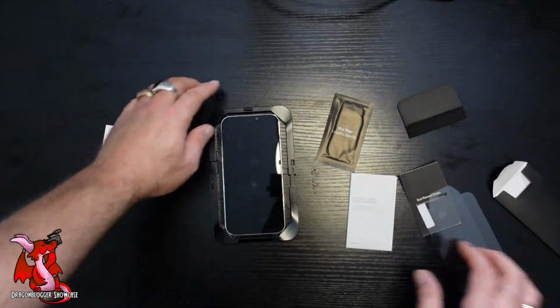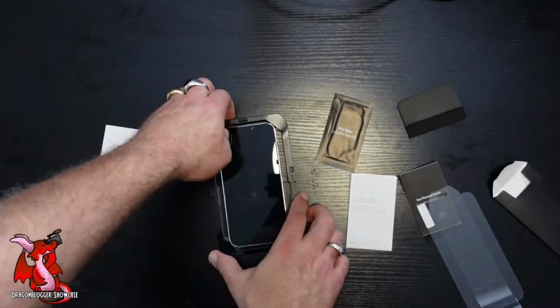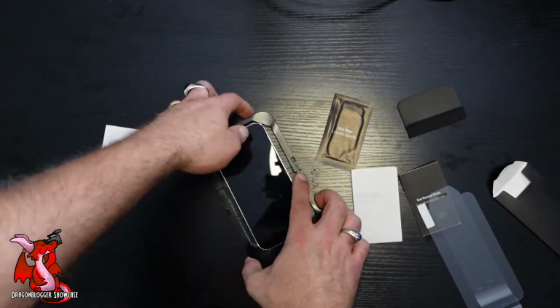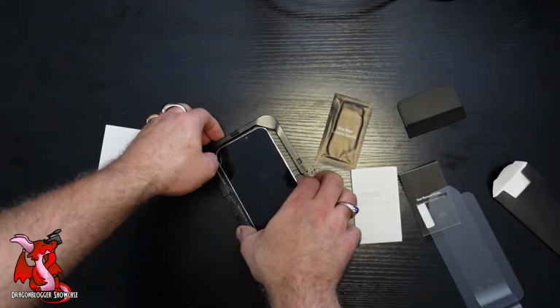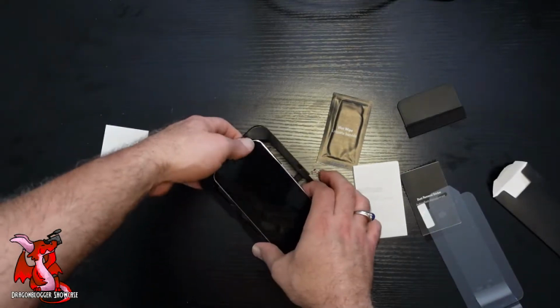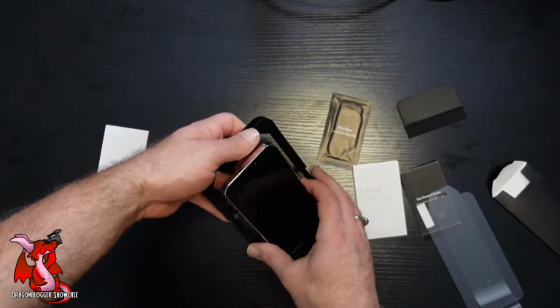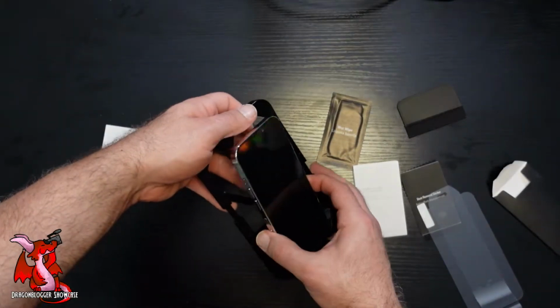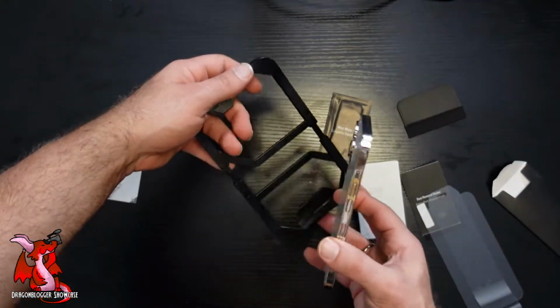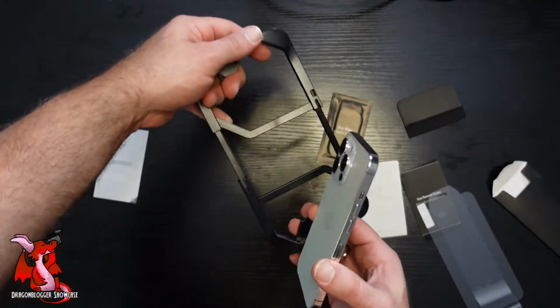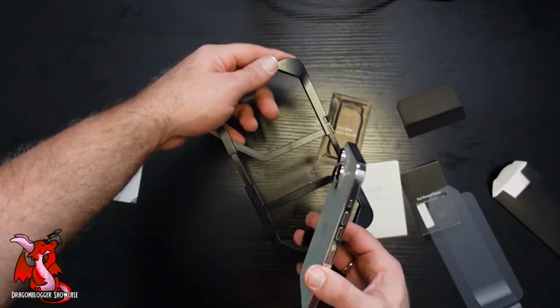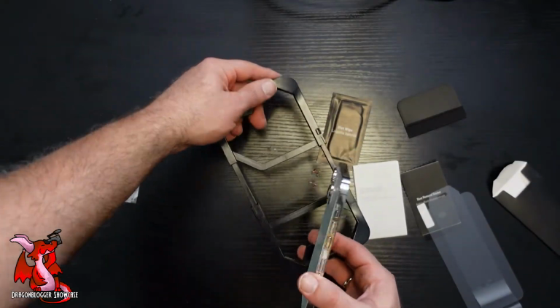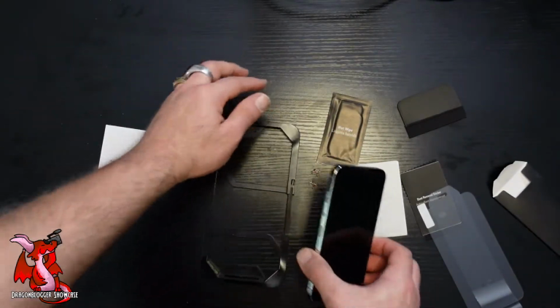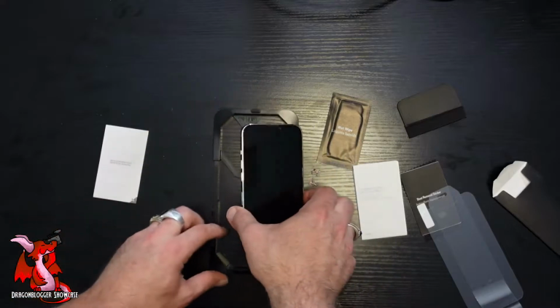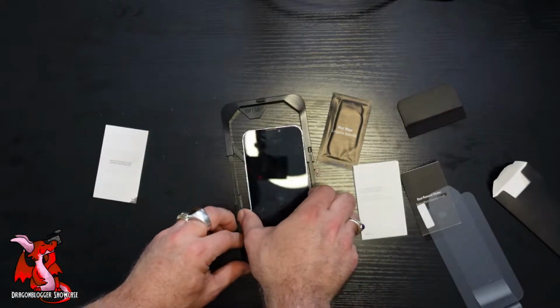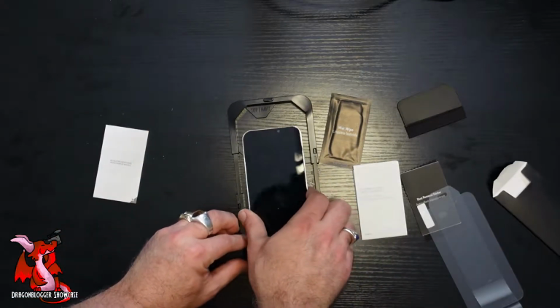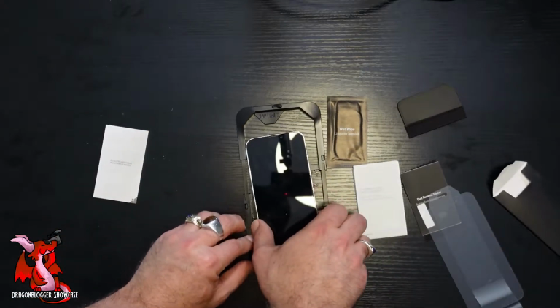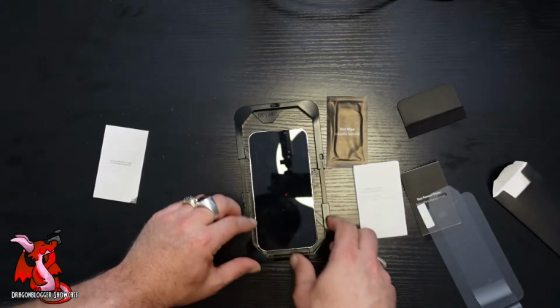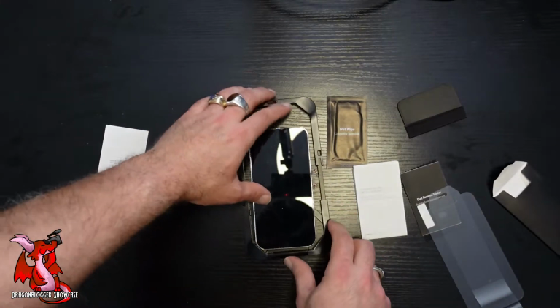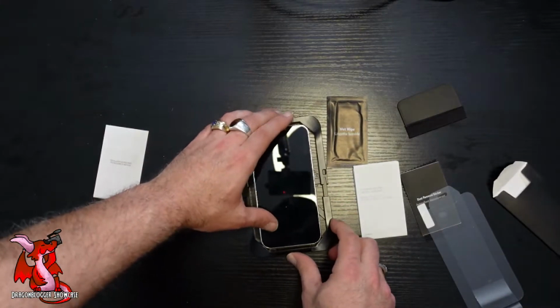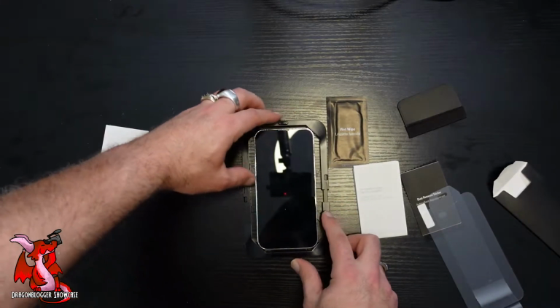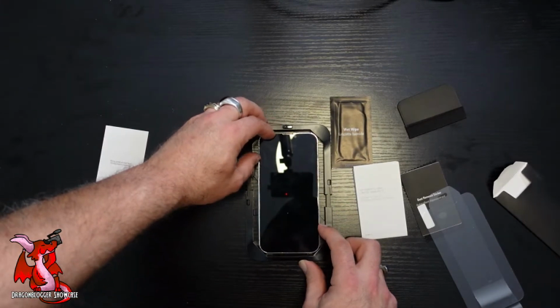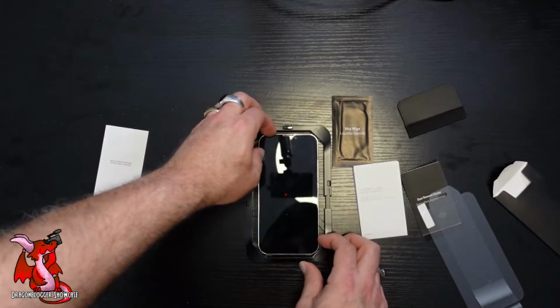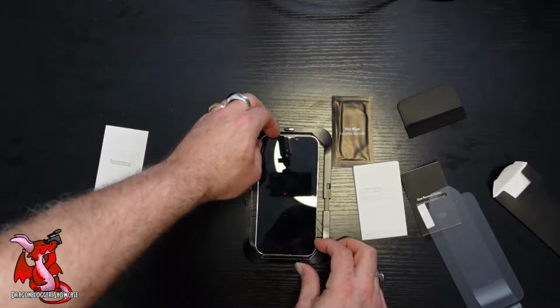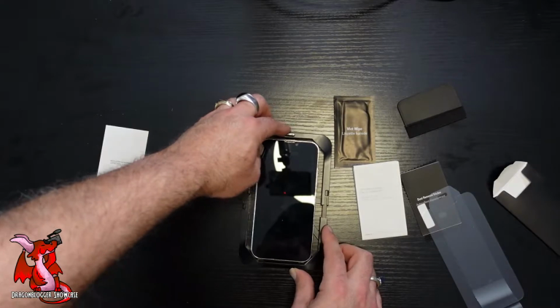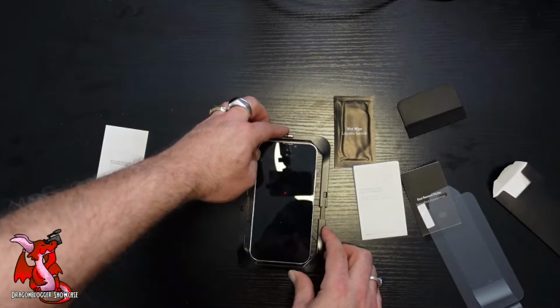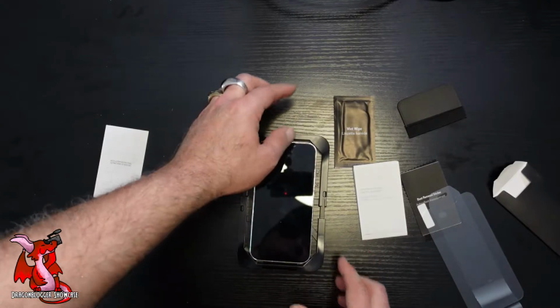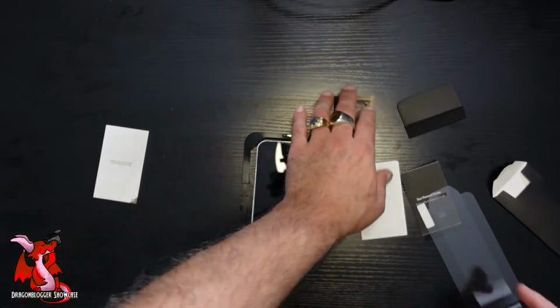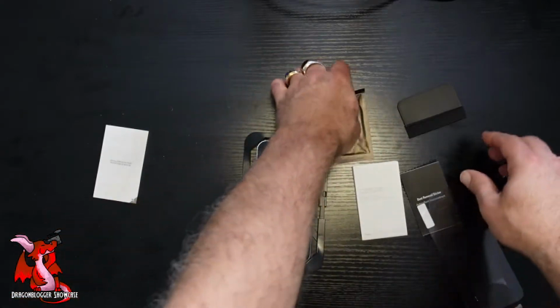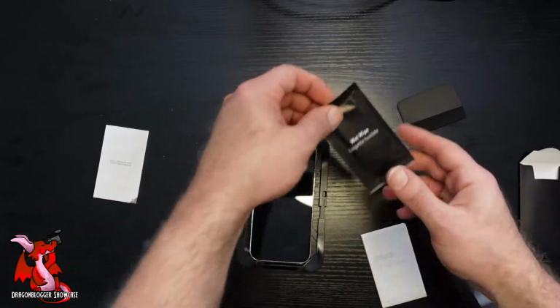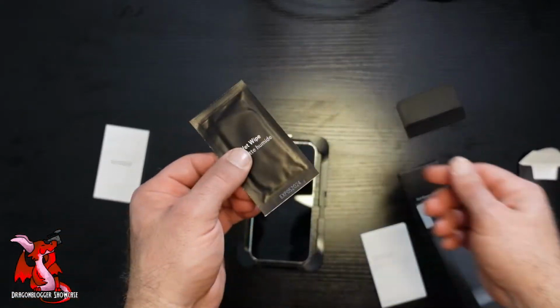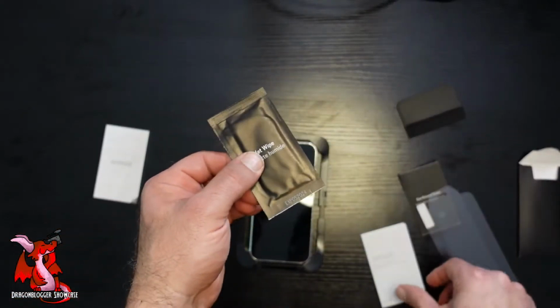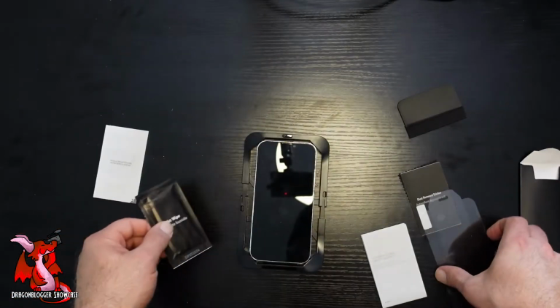It comes with this neat little phone holder that adjusts to either the iPhone 13 or iPhone 14 Pro. You simply slide your phone in it and lock it down so that it's held in place.